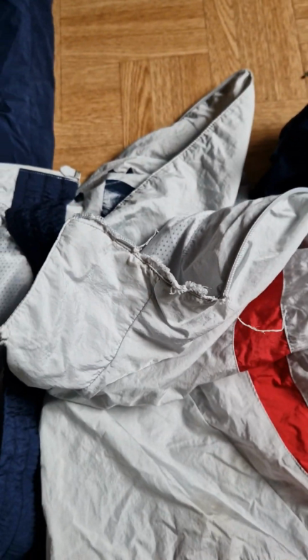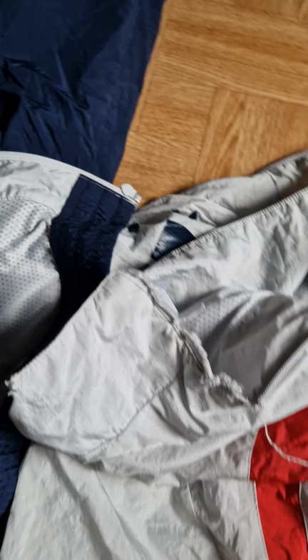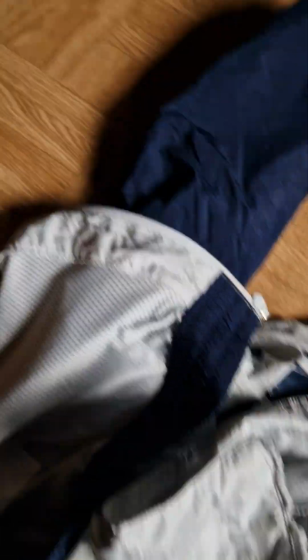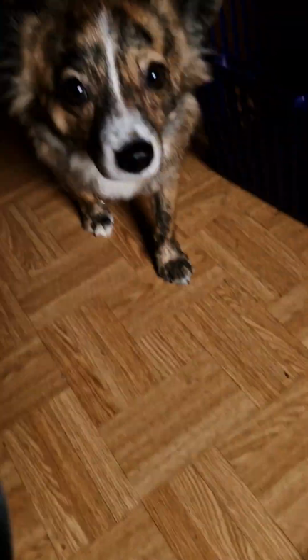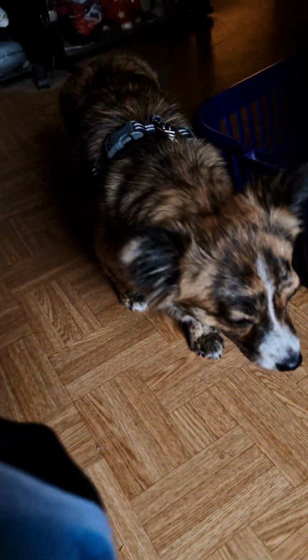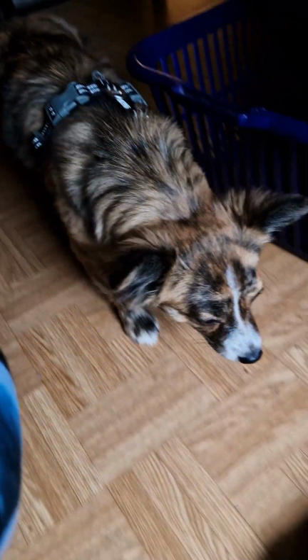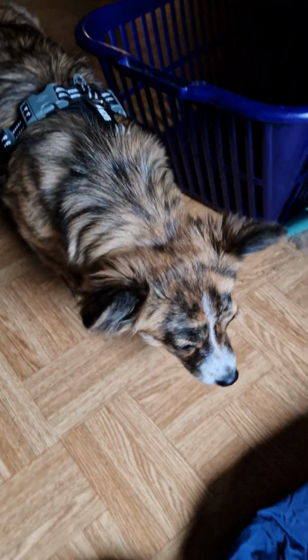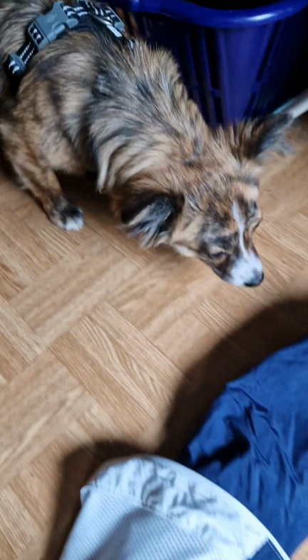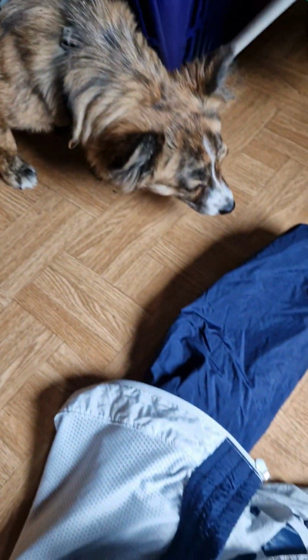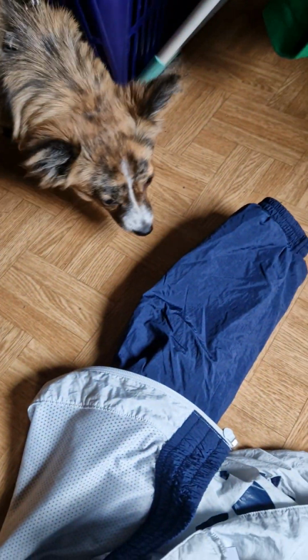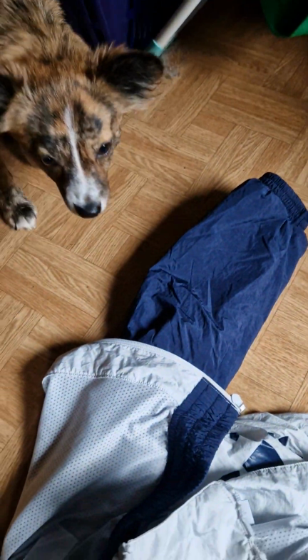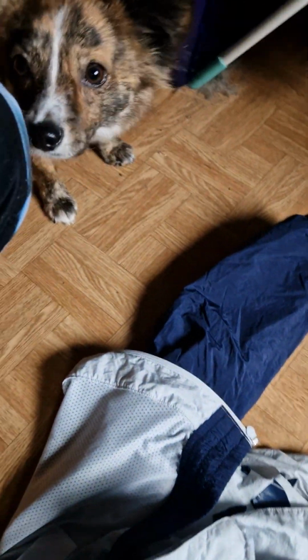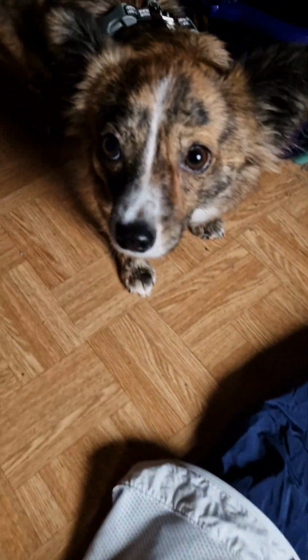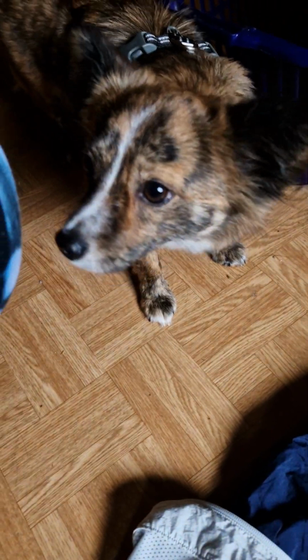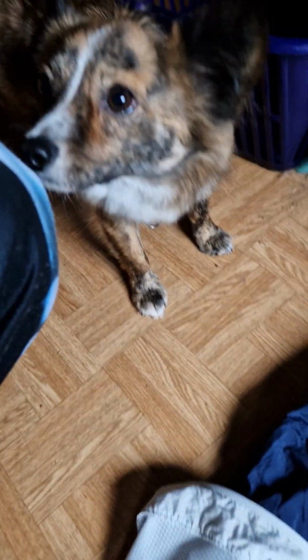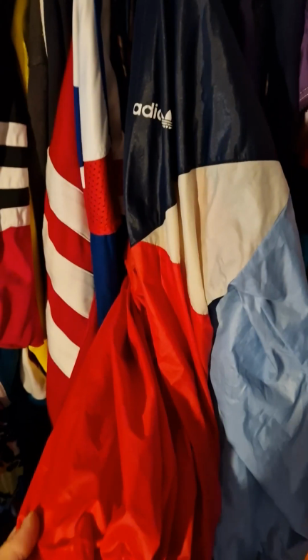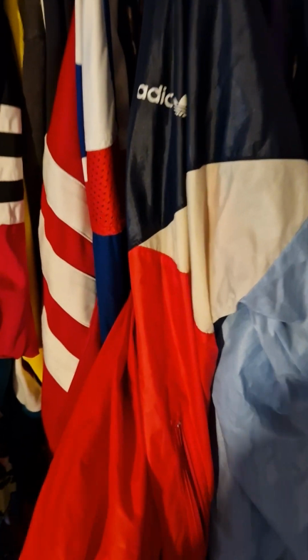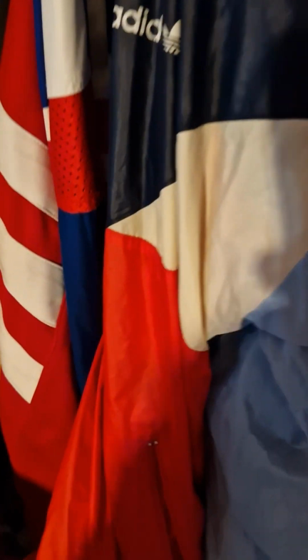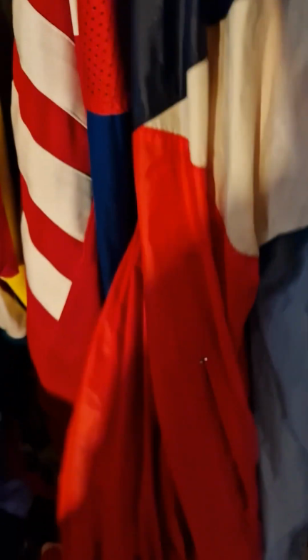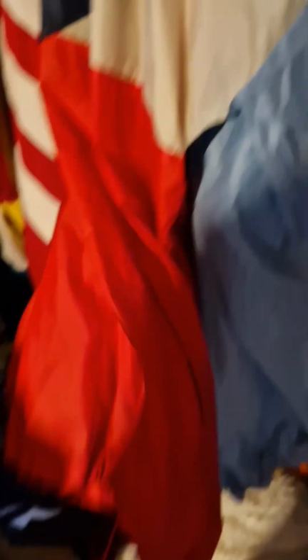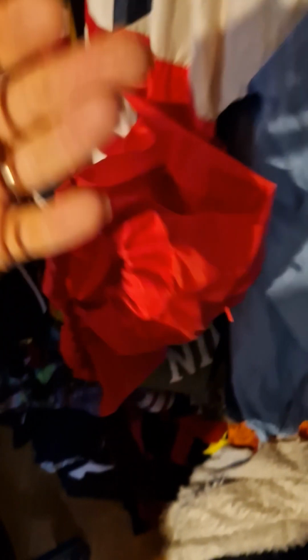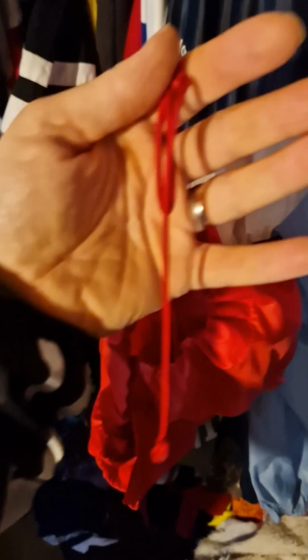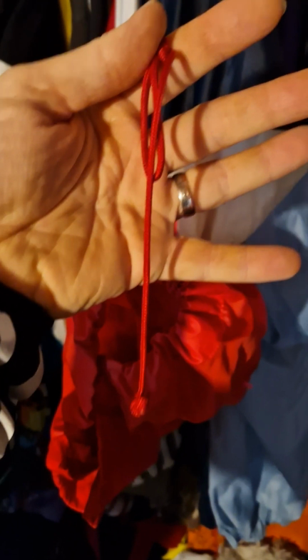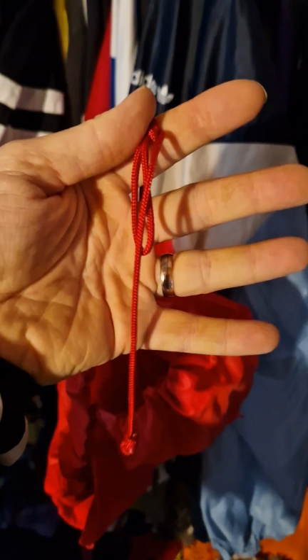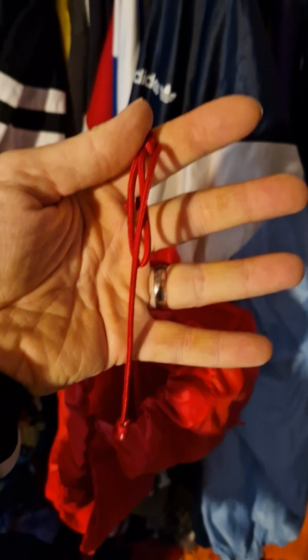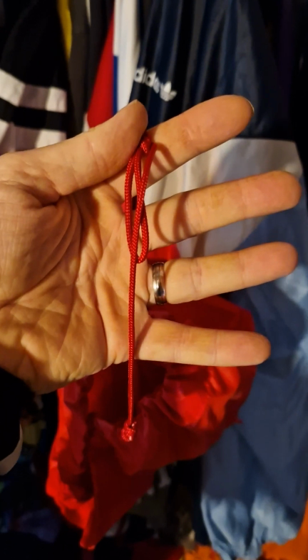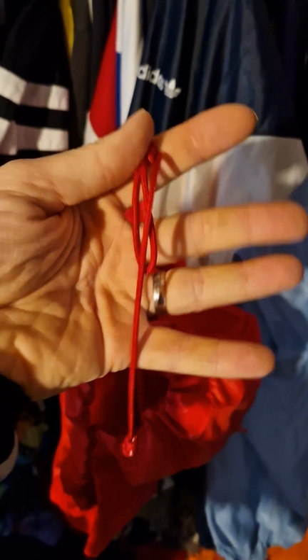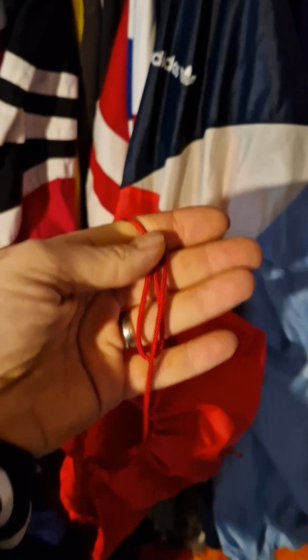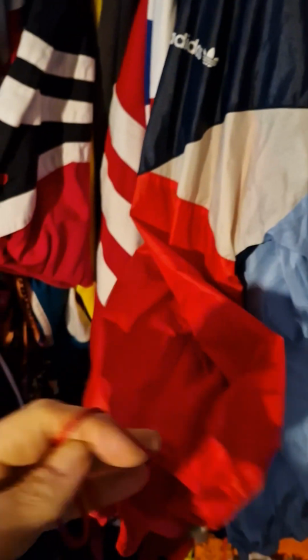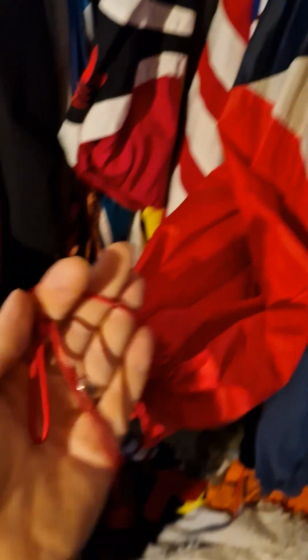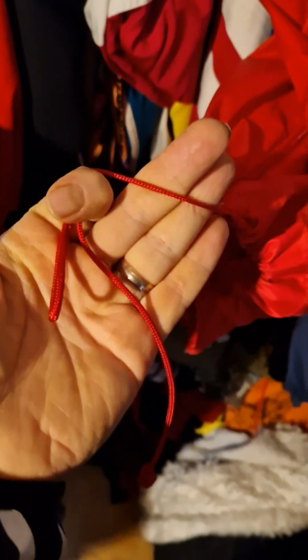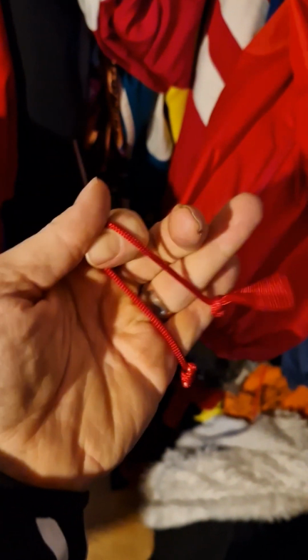There she is — looking around, wondering if there's something to destroy here. And here's another vintage piece of clothing where she ate the seam.